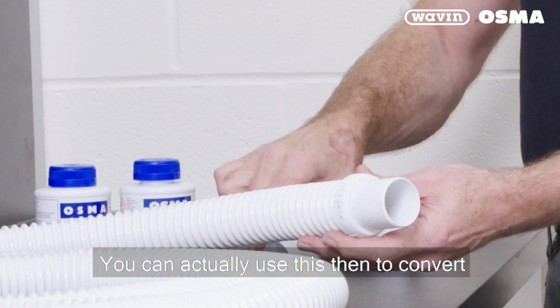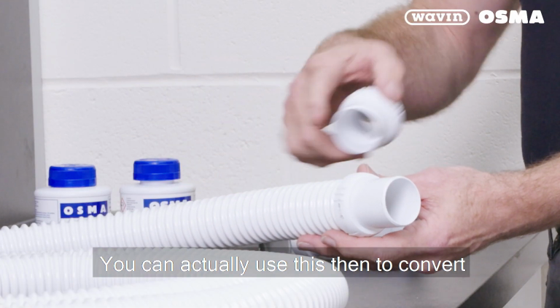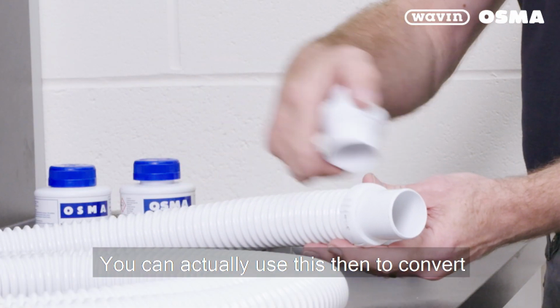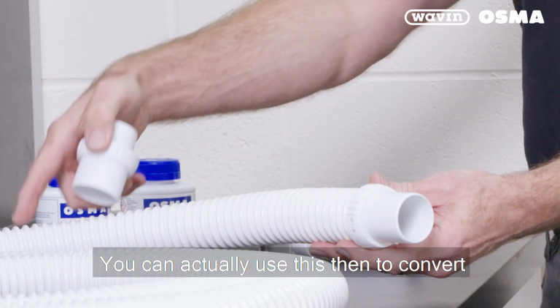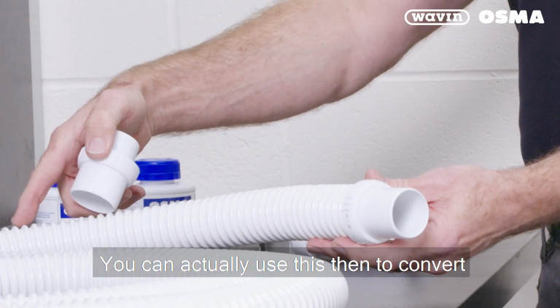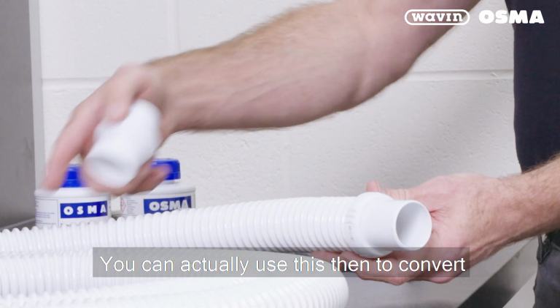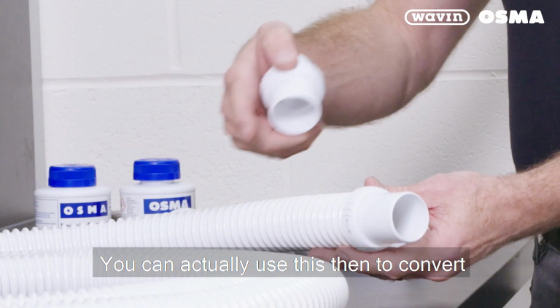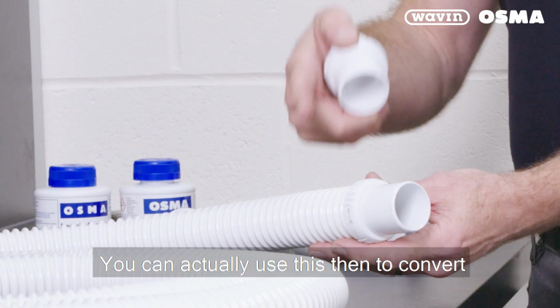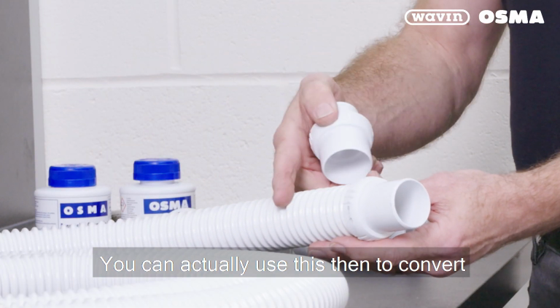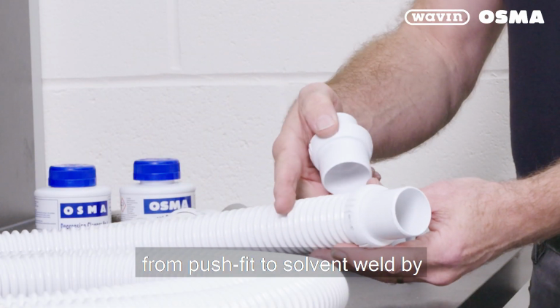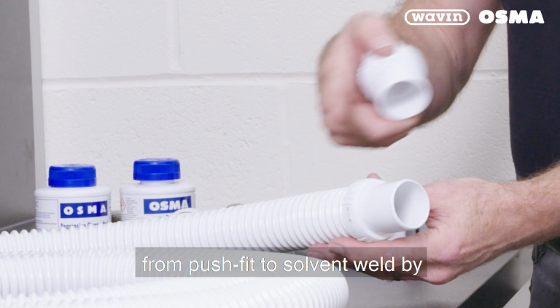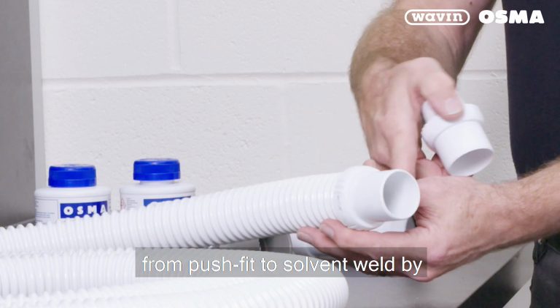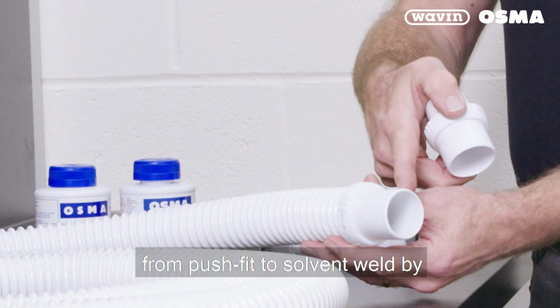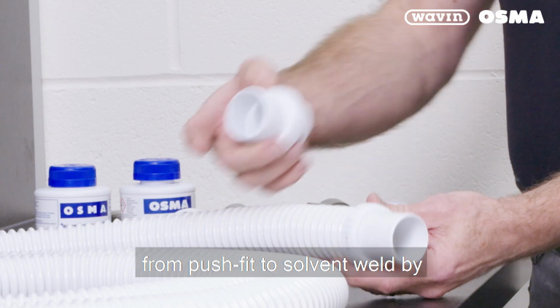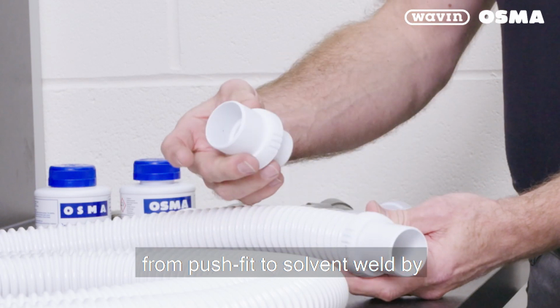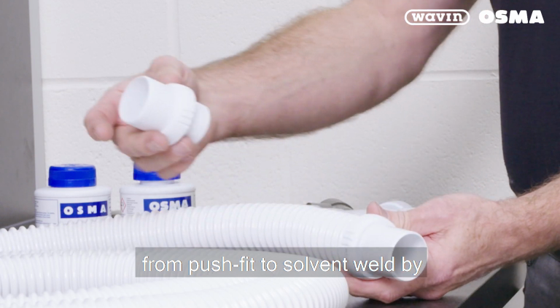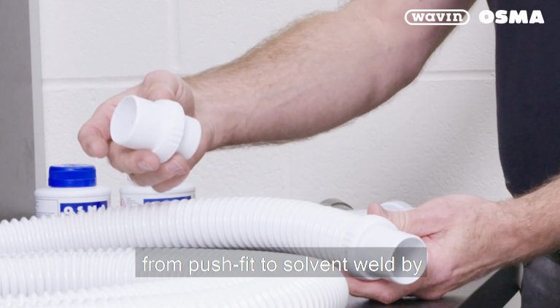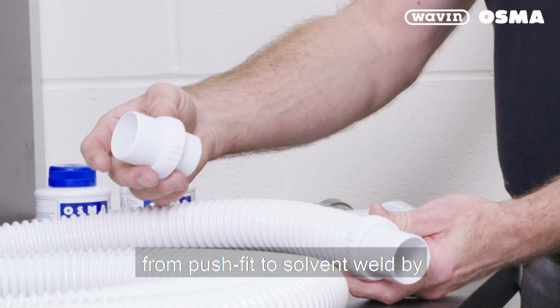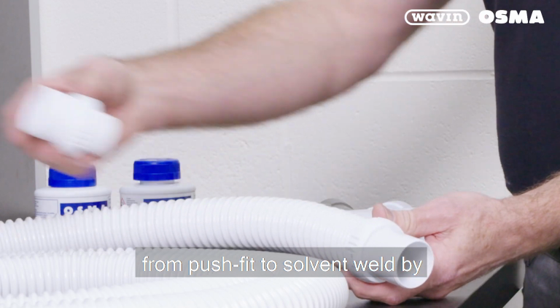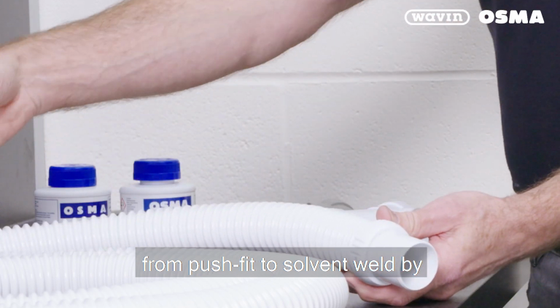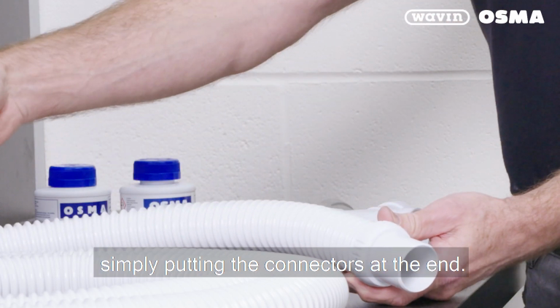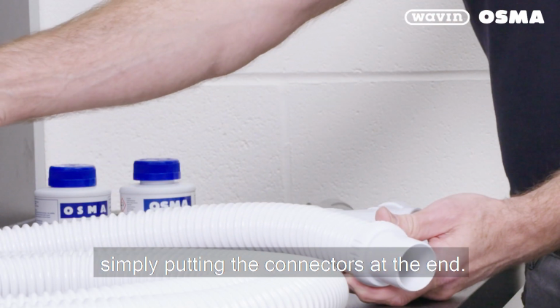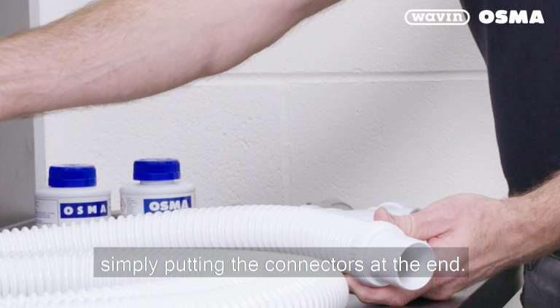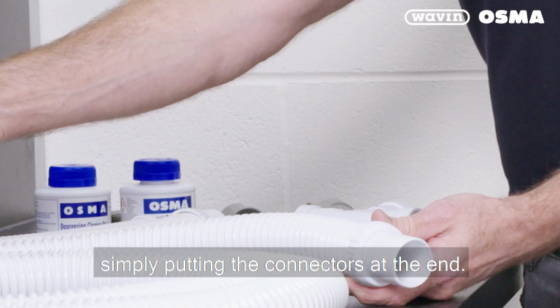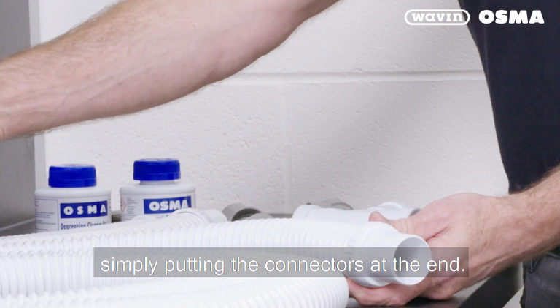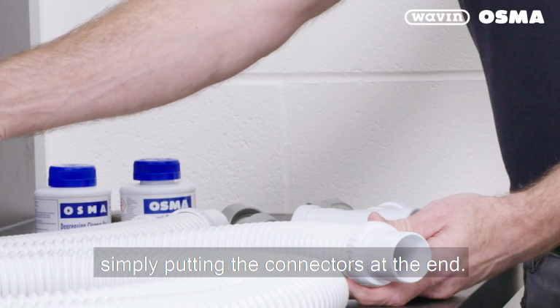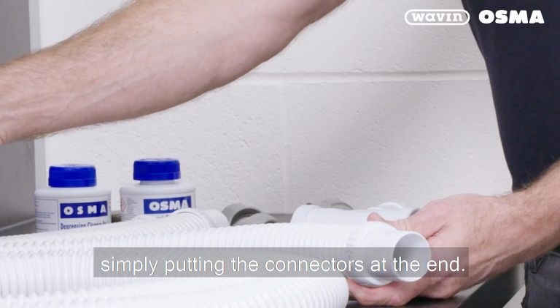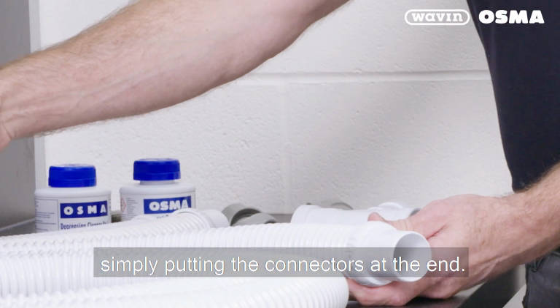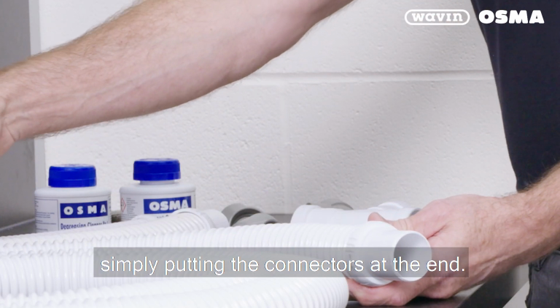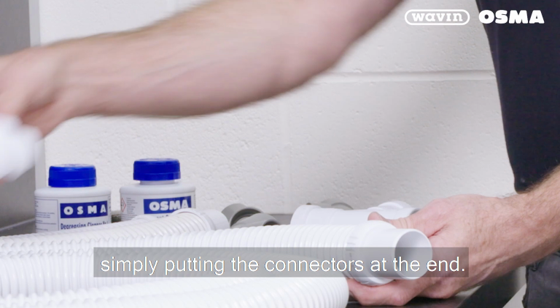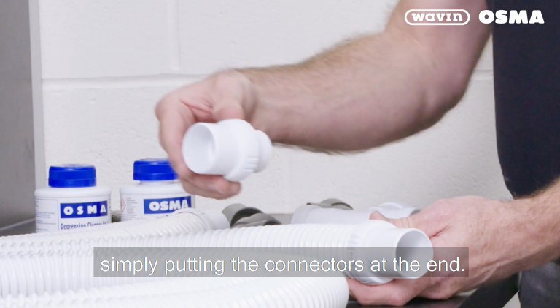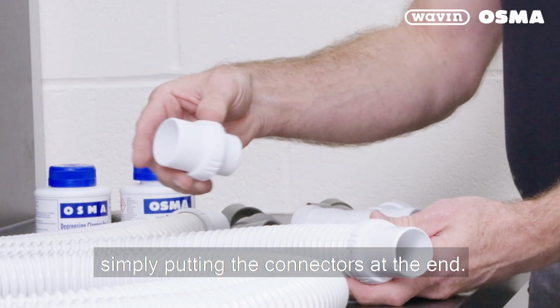You can actually use this to convert from push fit to solvent weld by simply putting the appropriate connectors at the end.